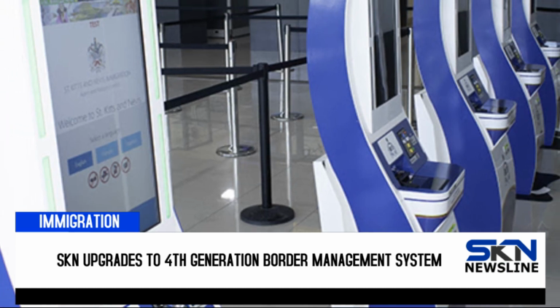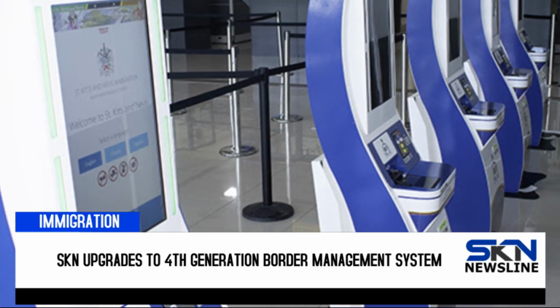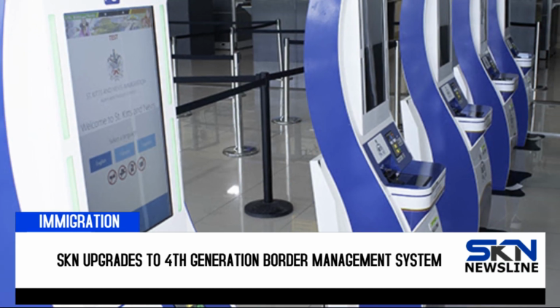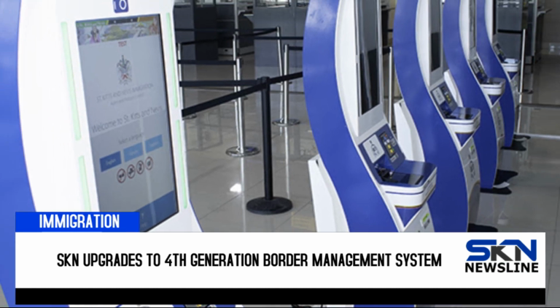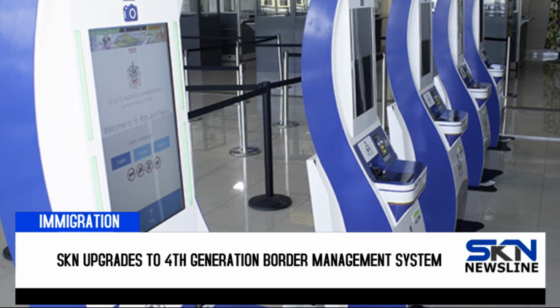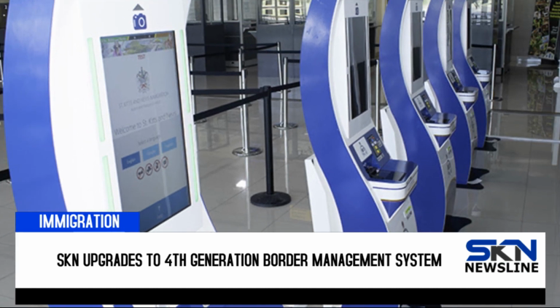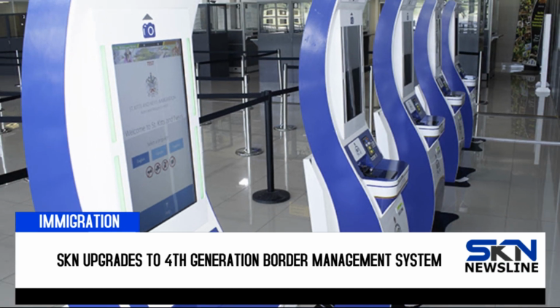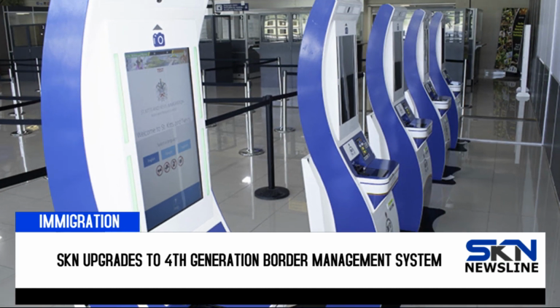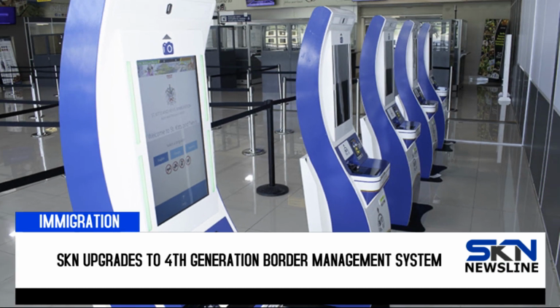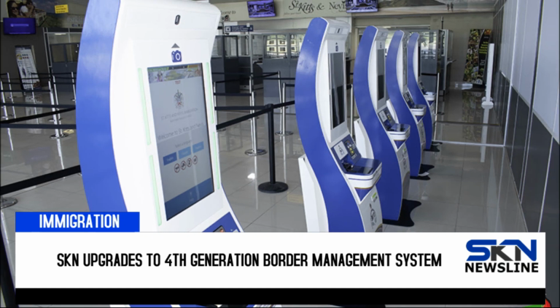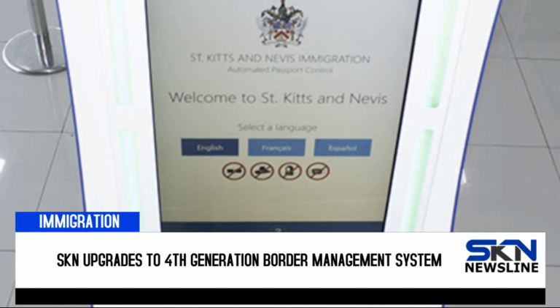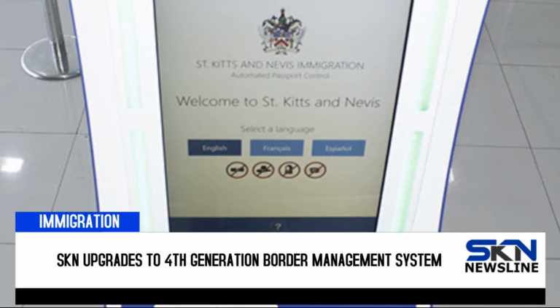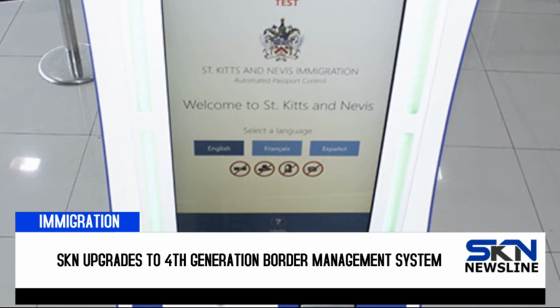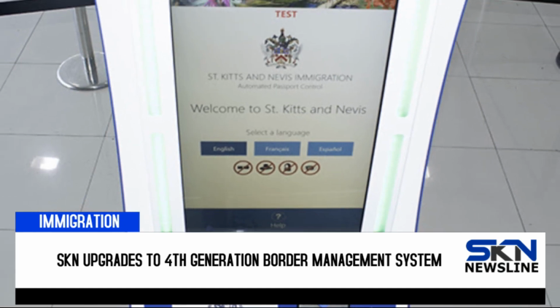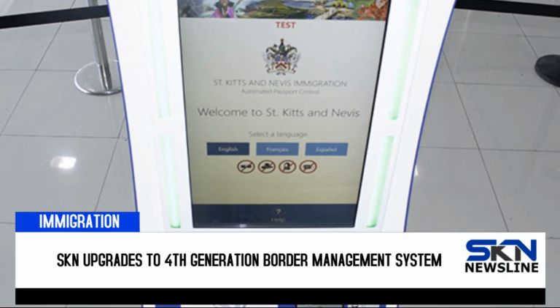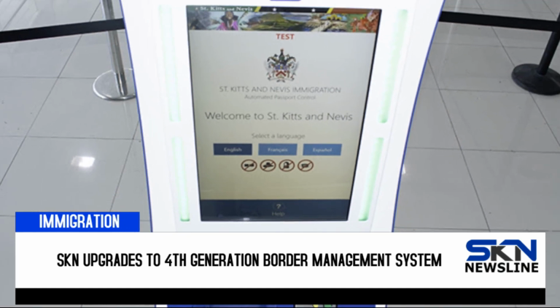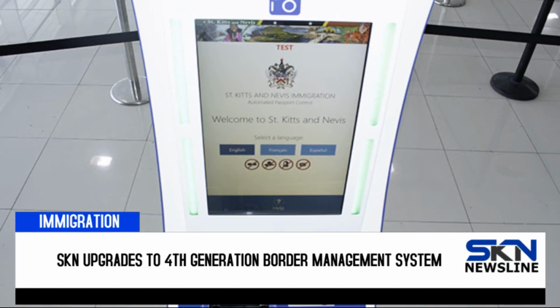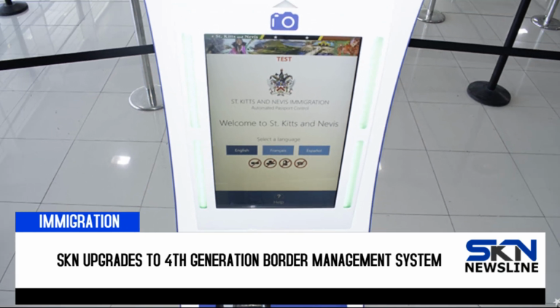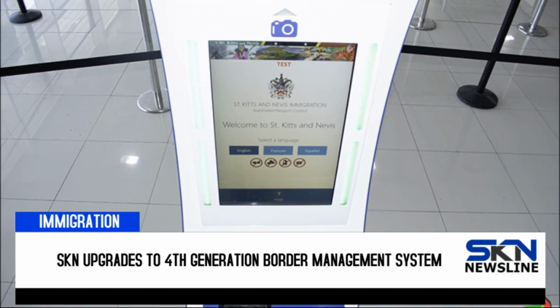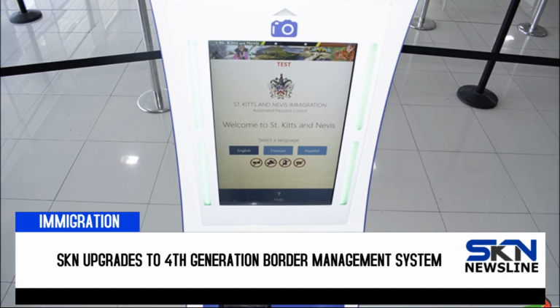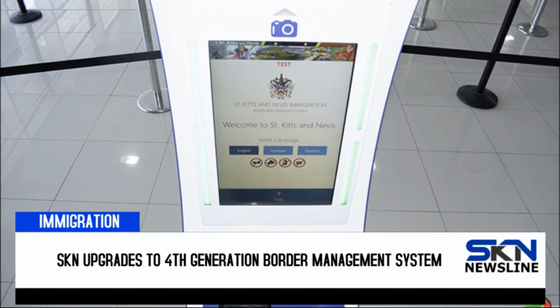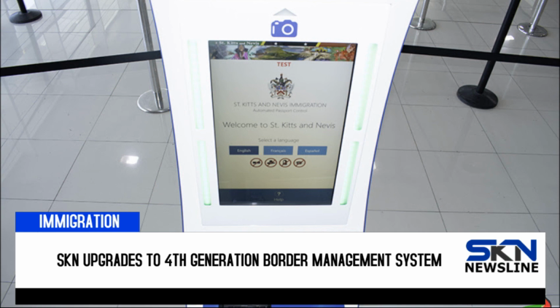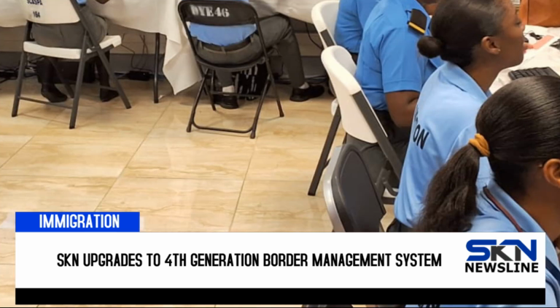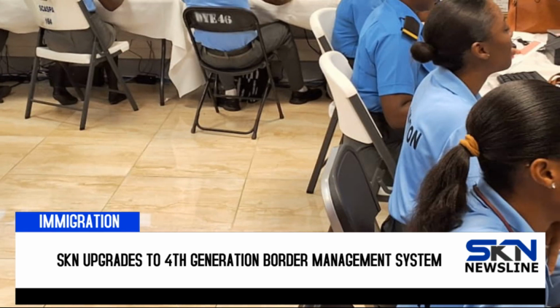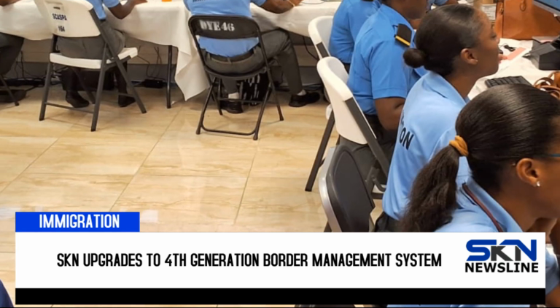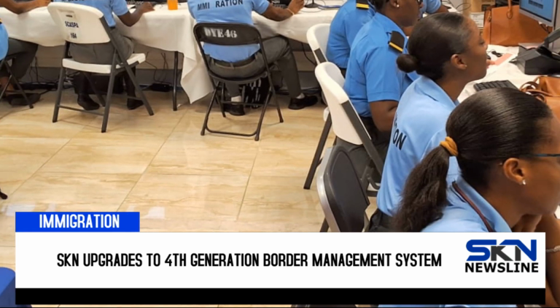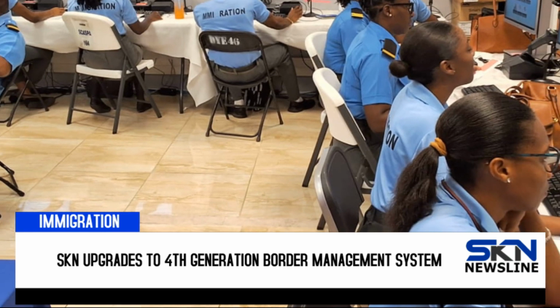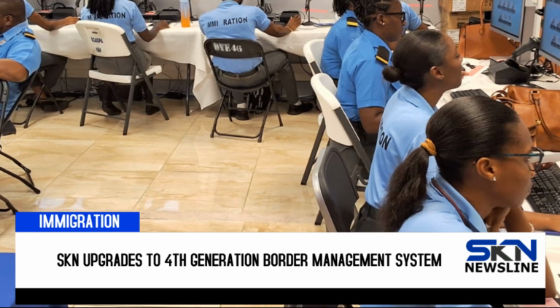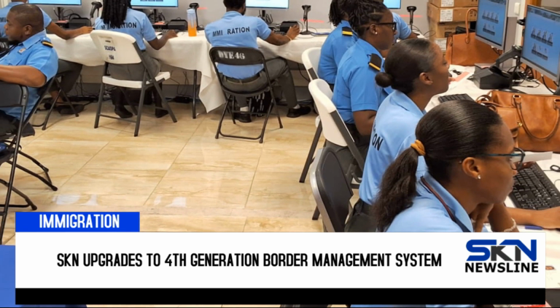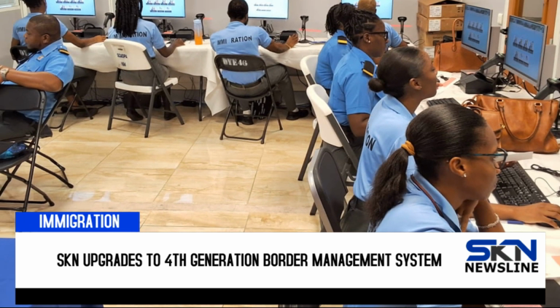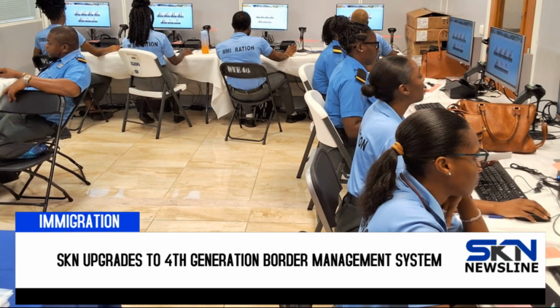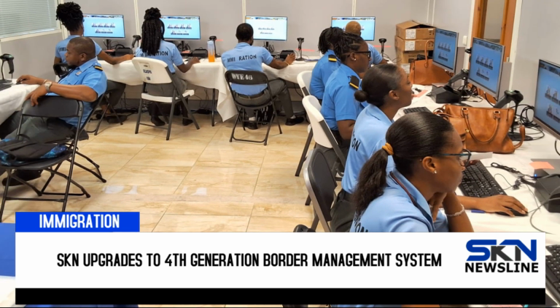Built-in components such as cameras and pre-approved checks will maintain the integrity of the secure entry protocols into the Federation. Travelers must also present a printout of the information confirmation receipt from the kiosk to an immigration officer.